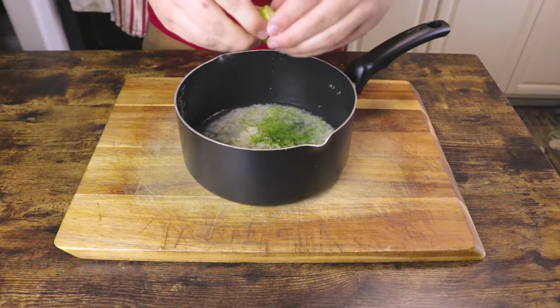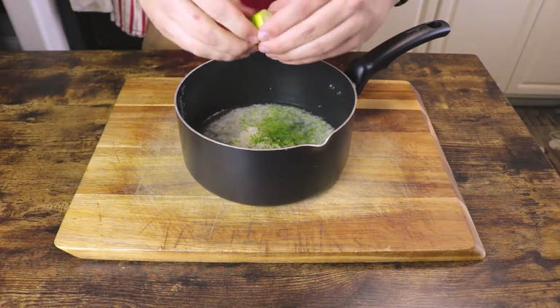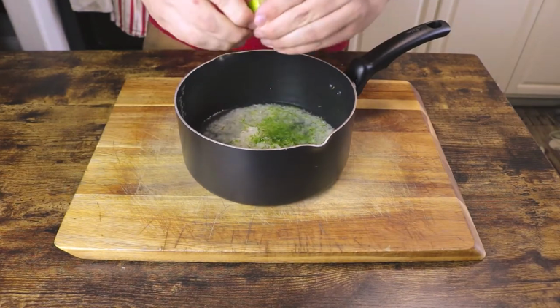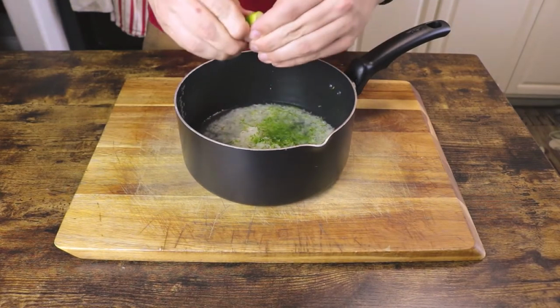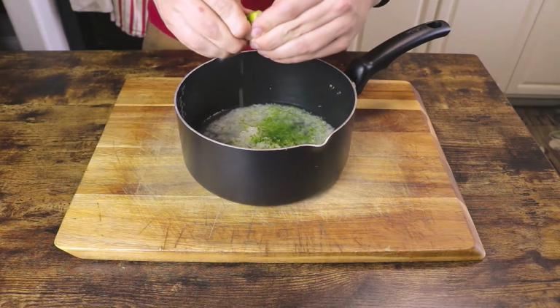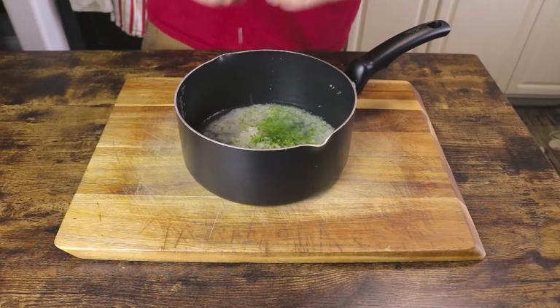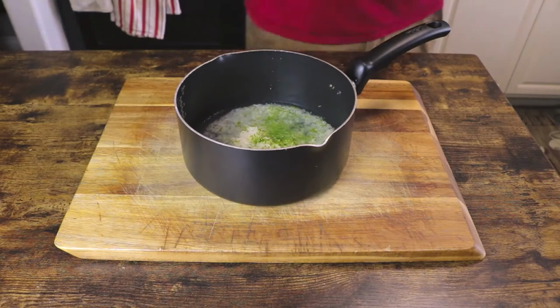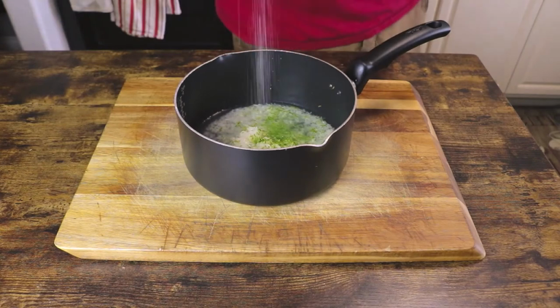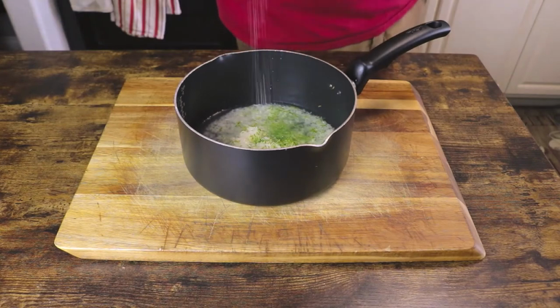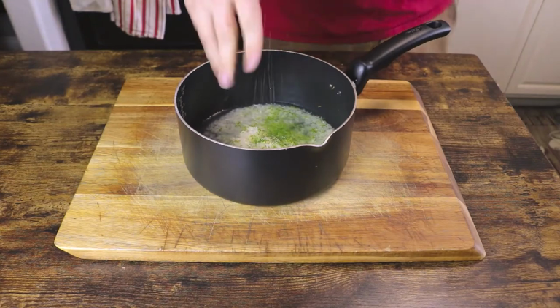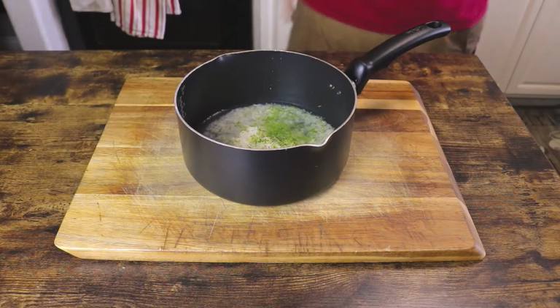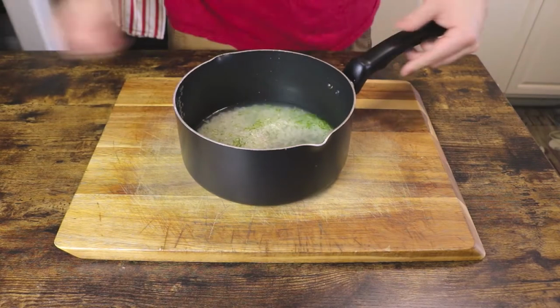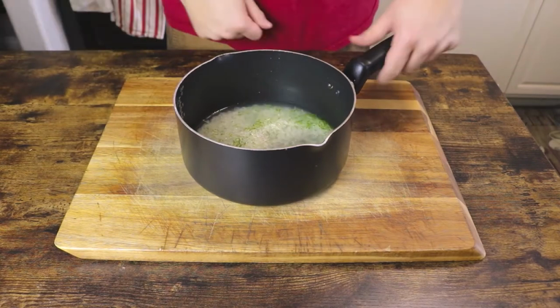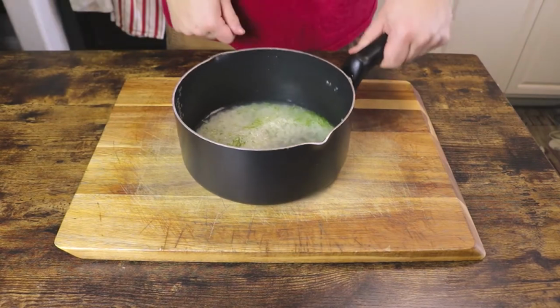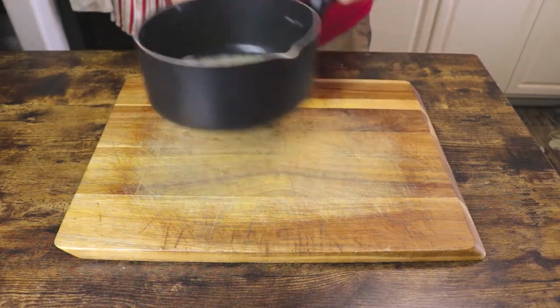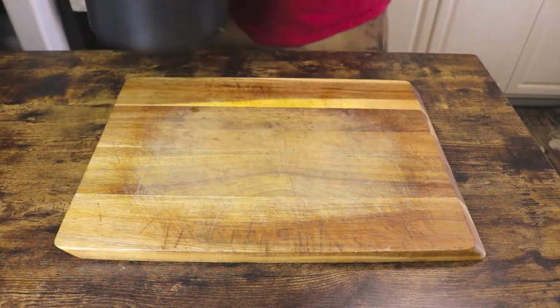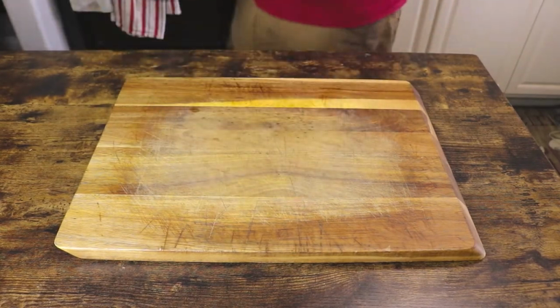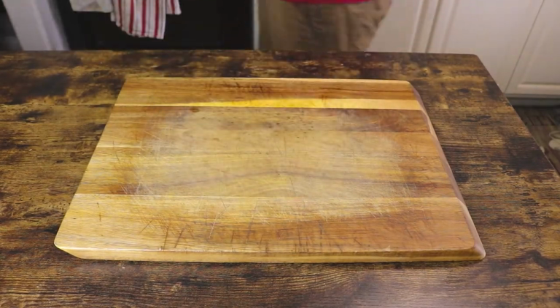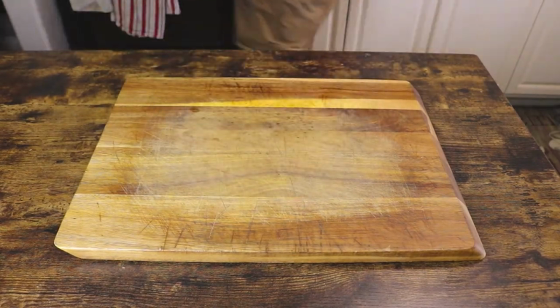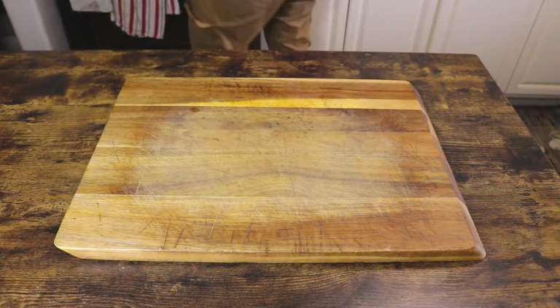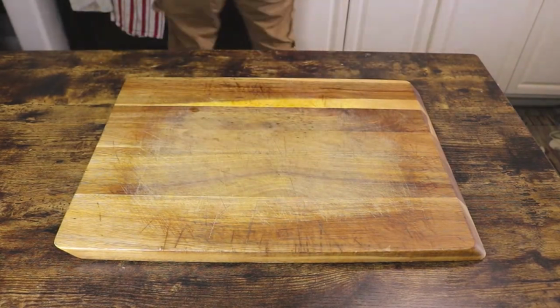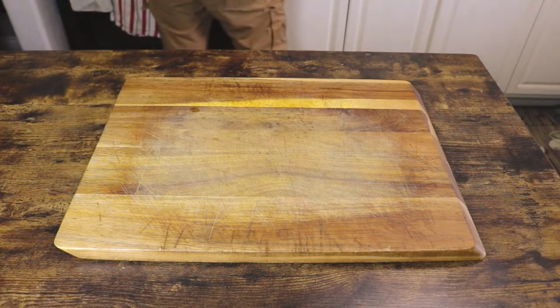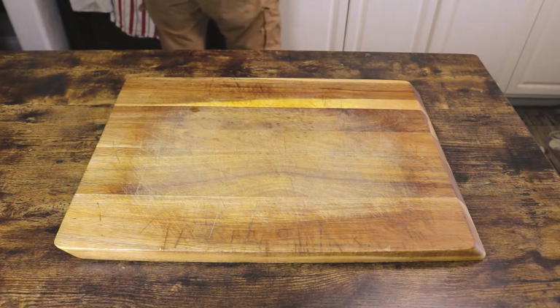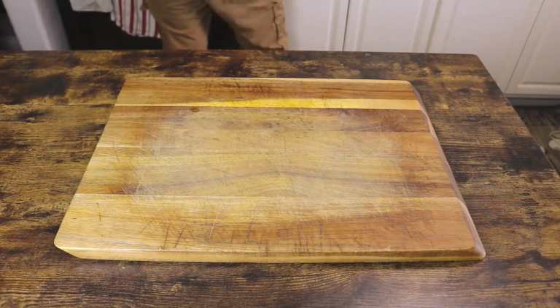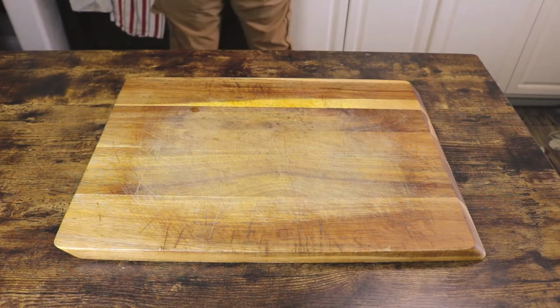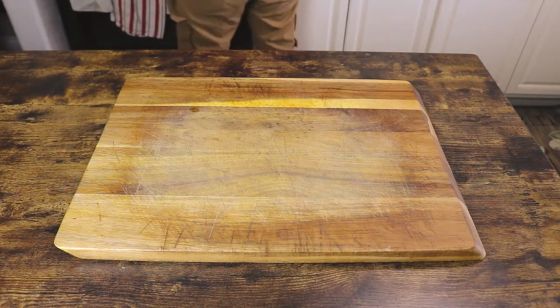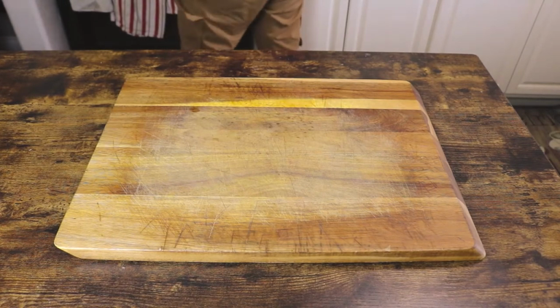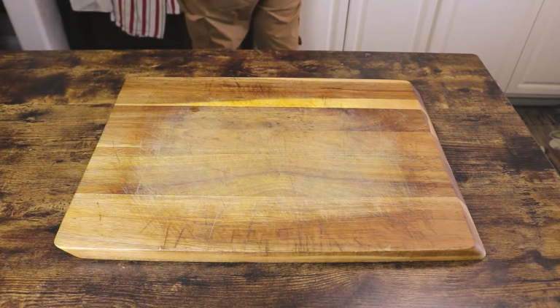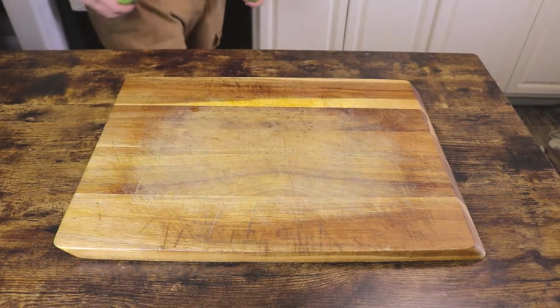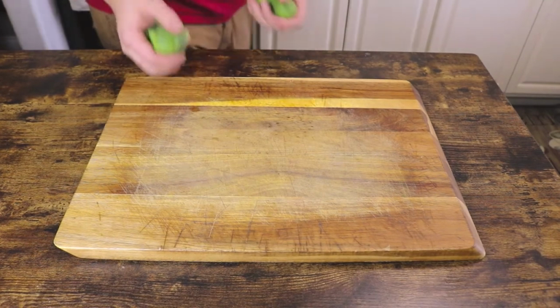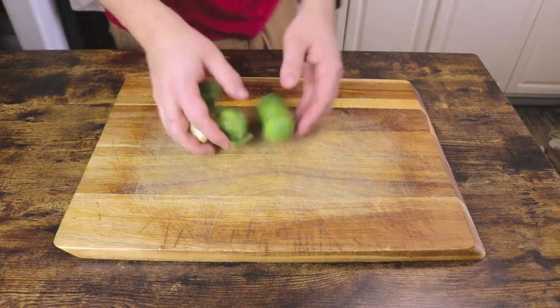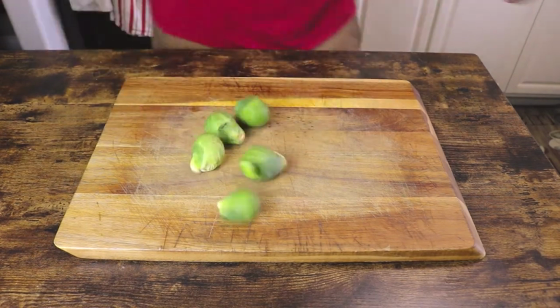Finally, season the rice with a little pinch of kosher salt. Now bring the rice to a boil over medium-high heat, covered, and then let simmer for 15 minutes while we work on our Brussels sprouts.